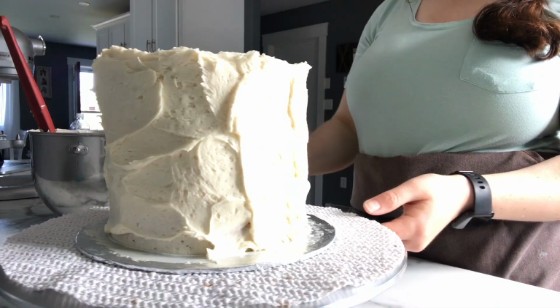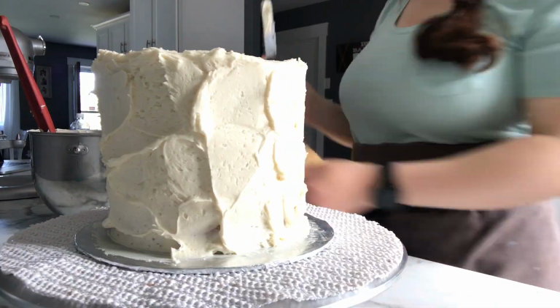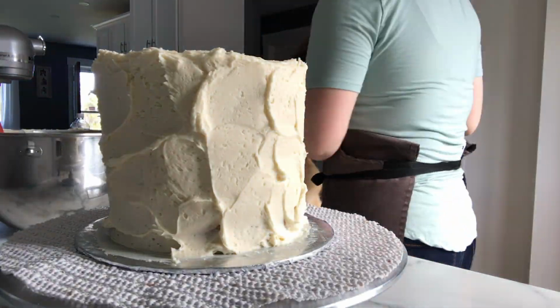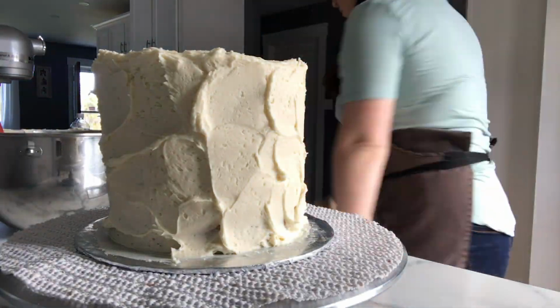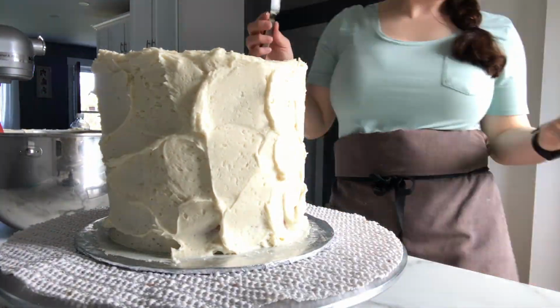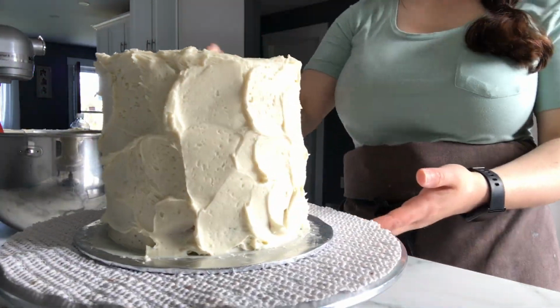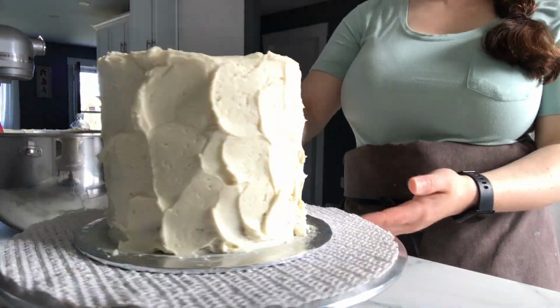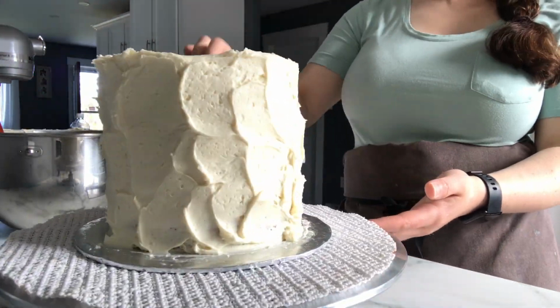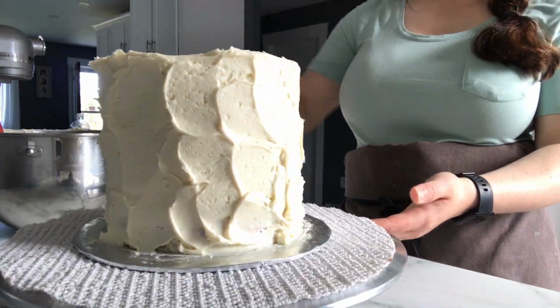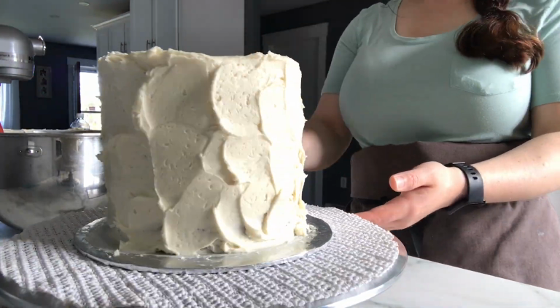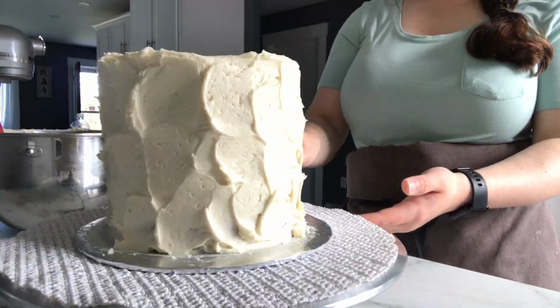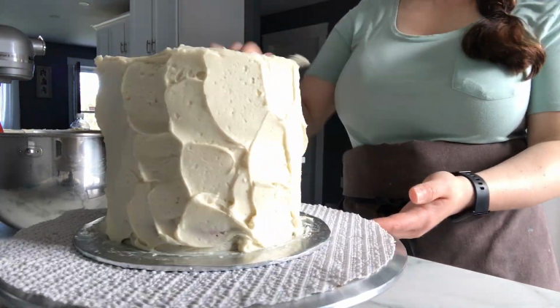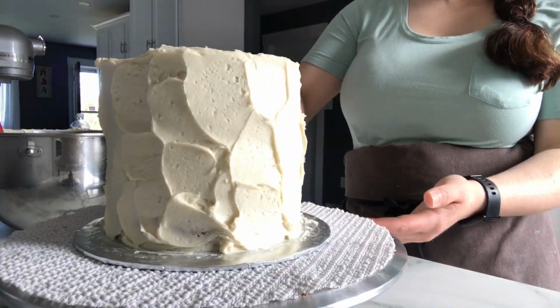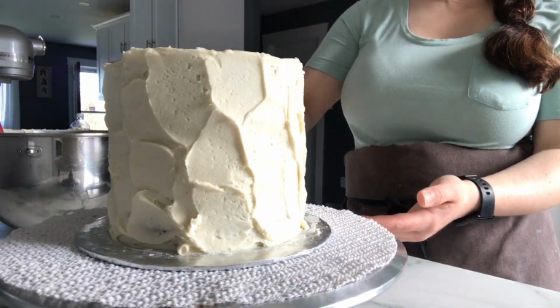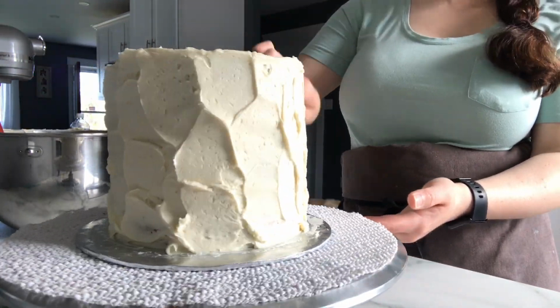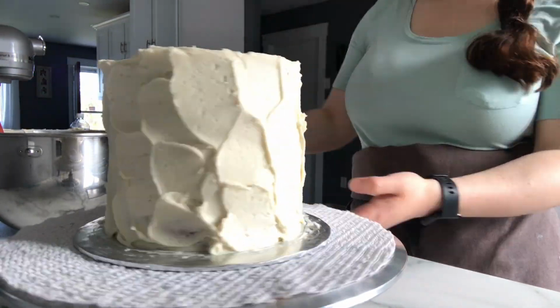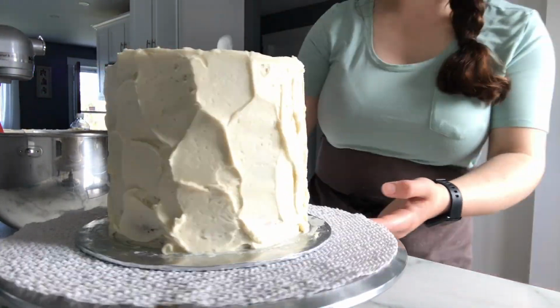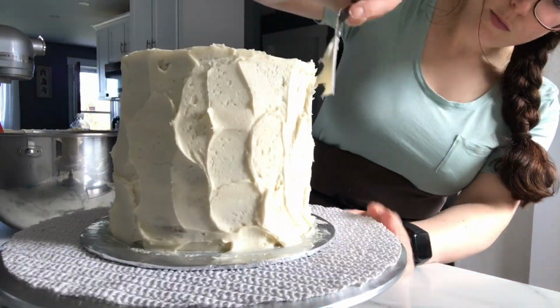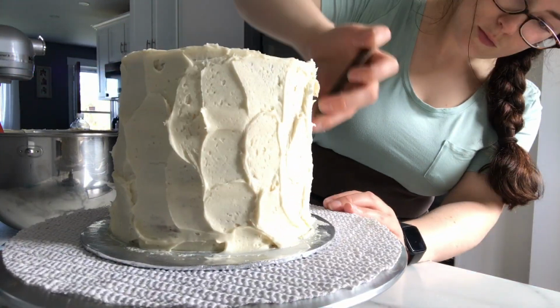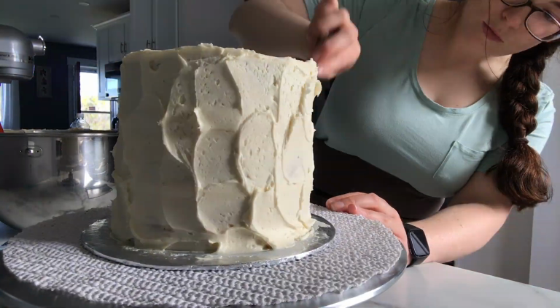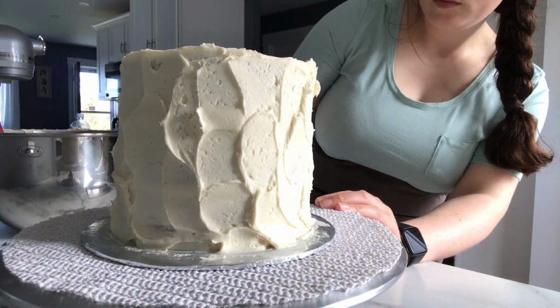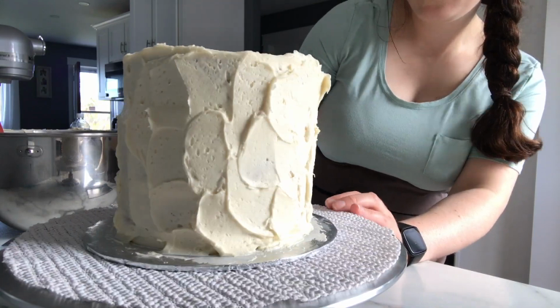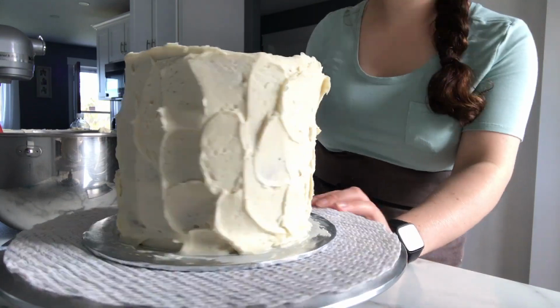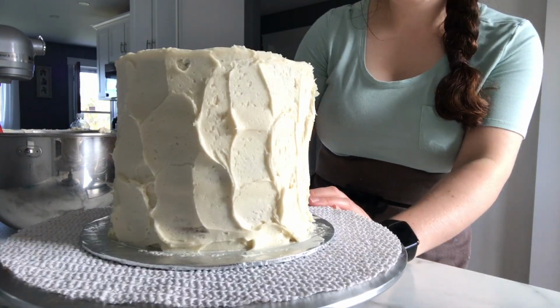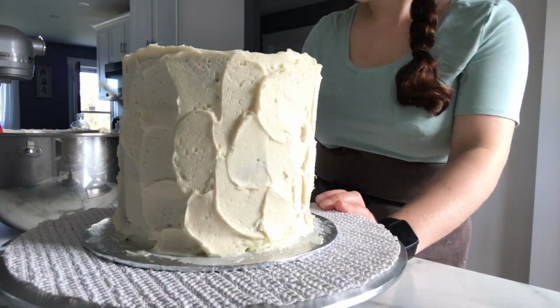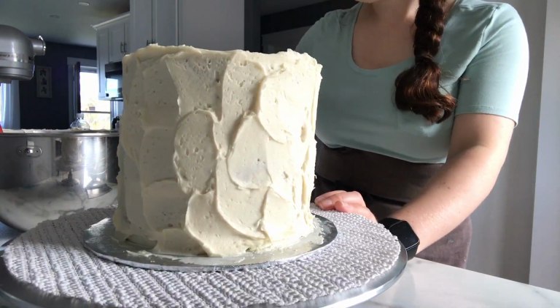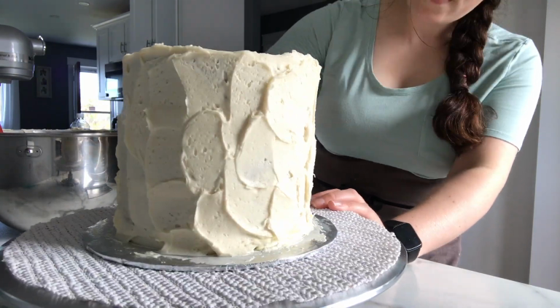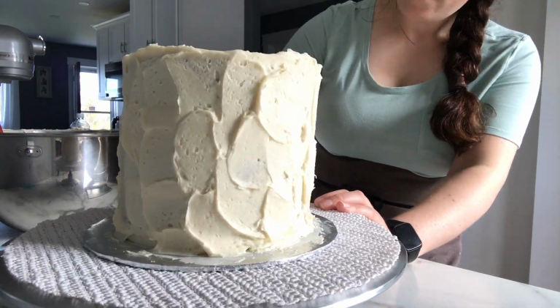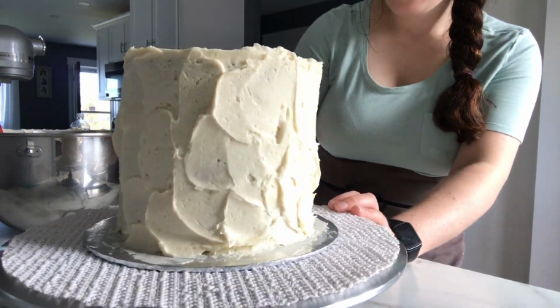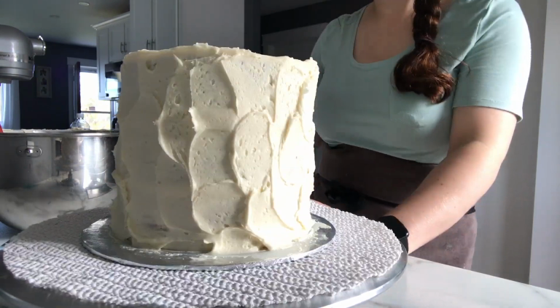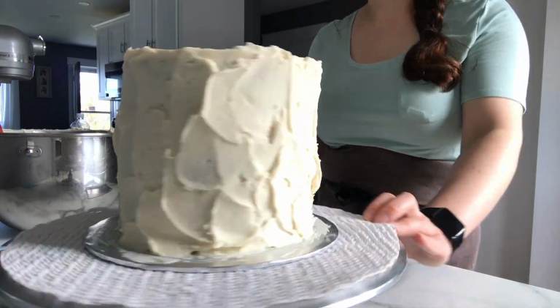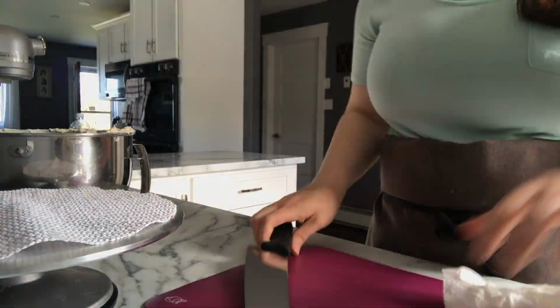Once I finished the frosting I cleaned up the top a little bit, then popped it in the fridge and got my crunchy bars ready for the top.